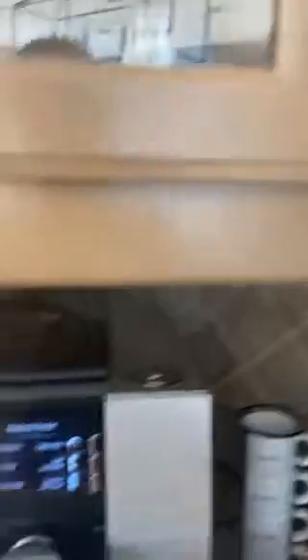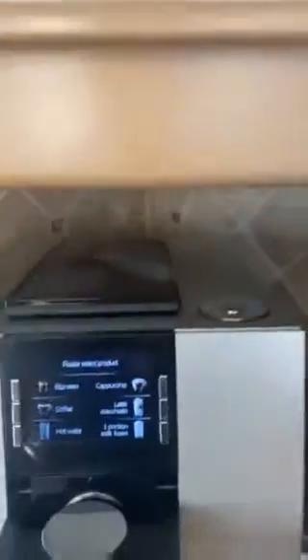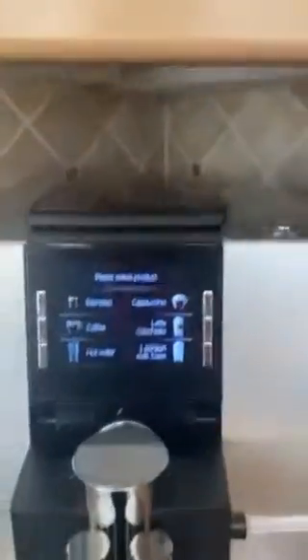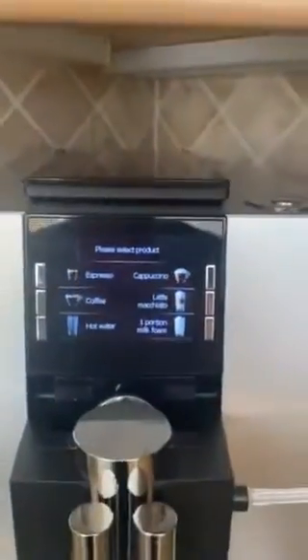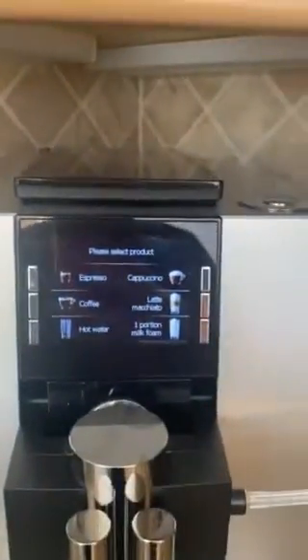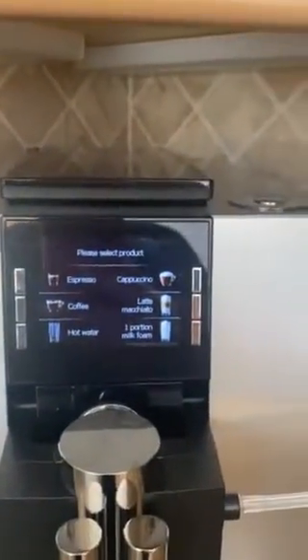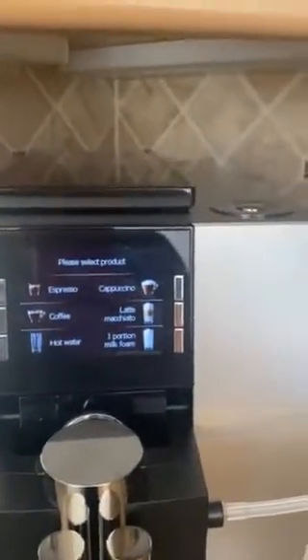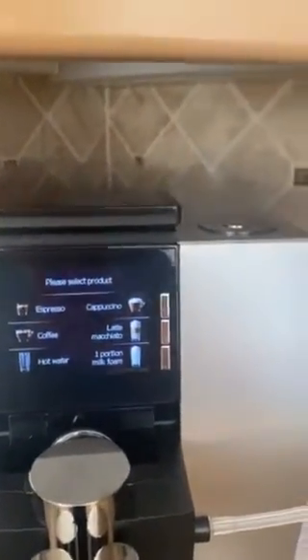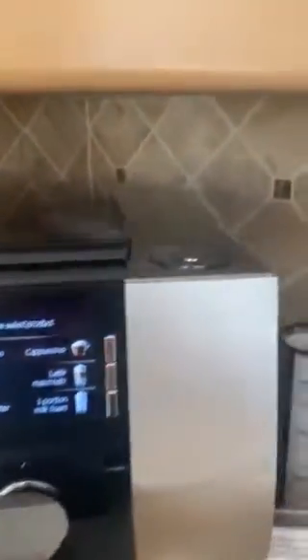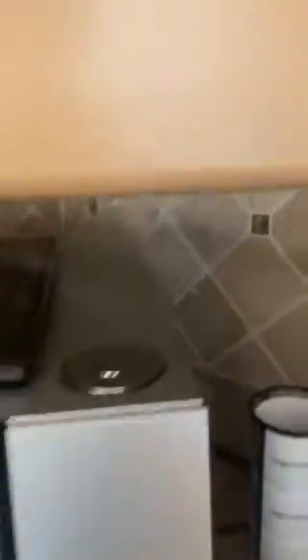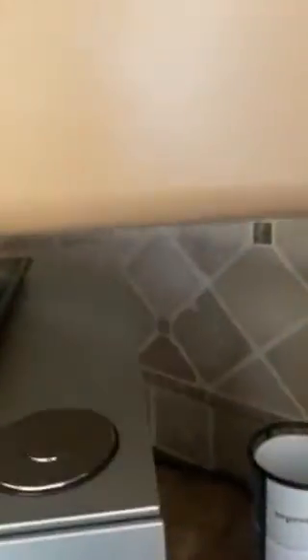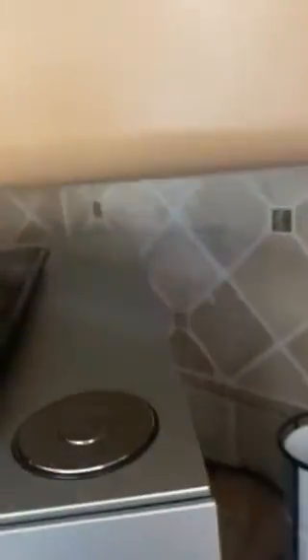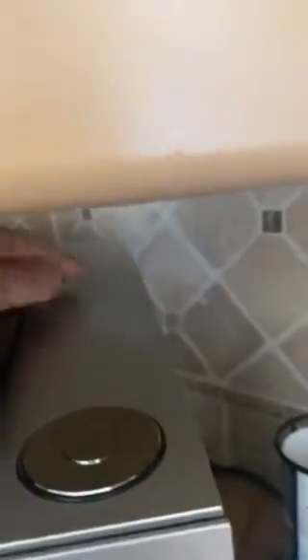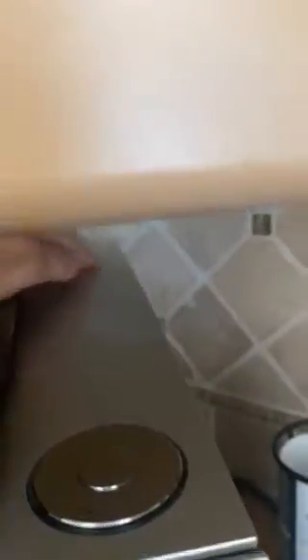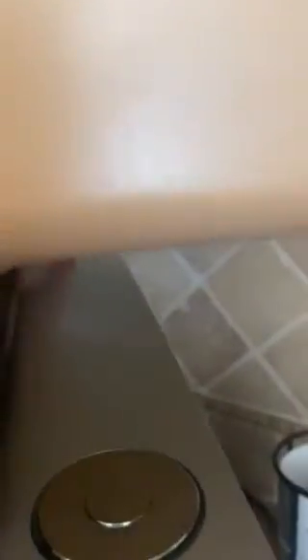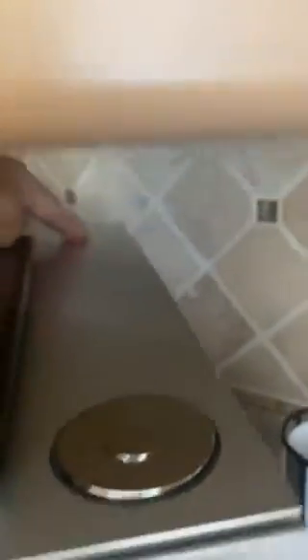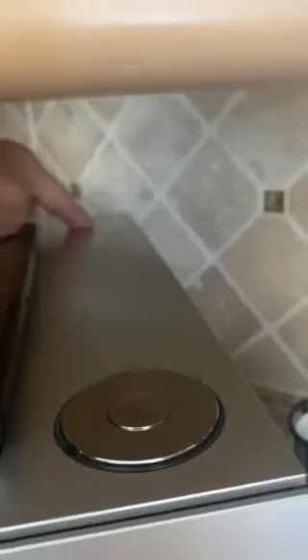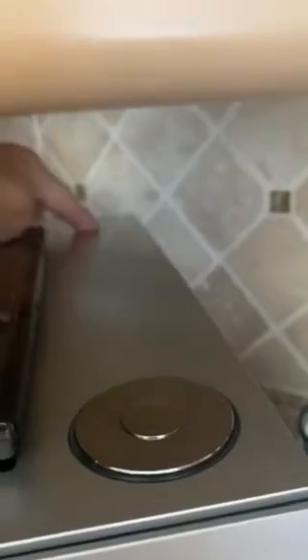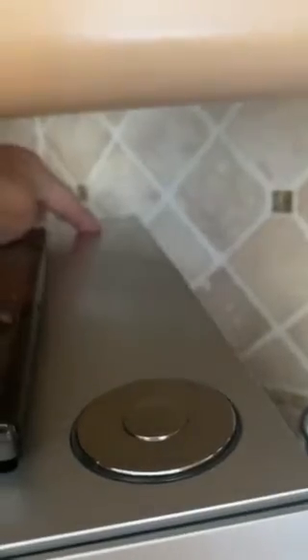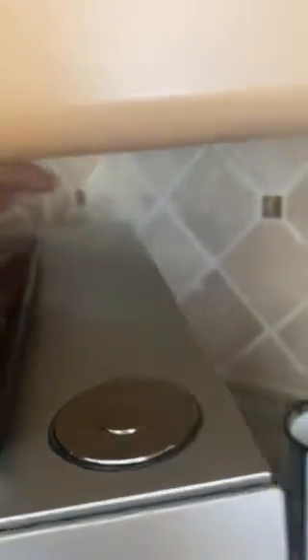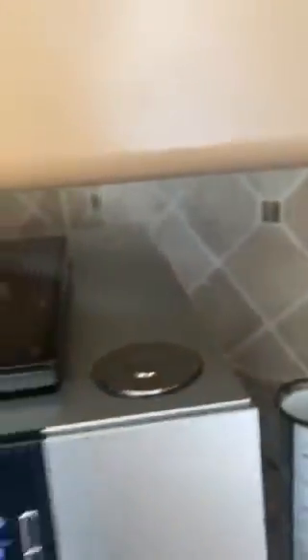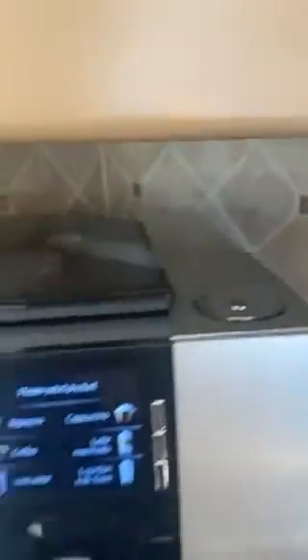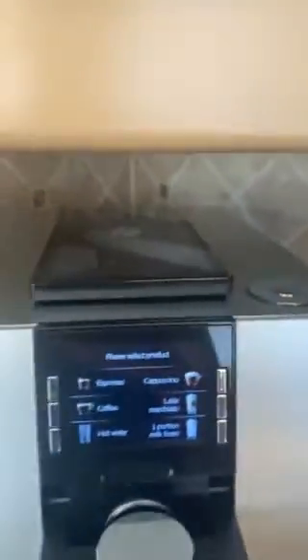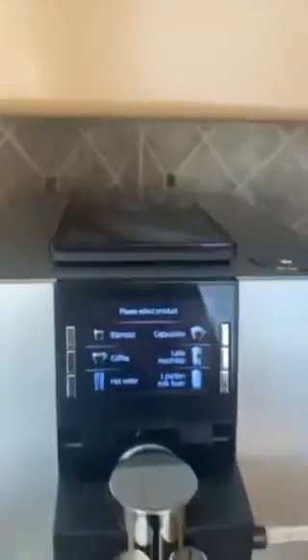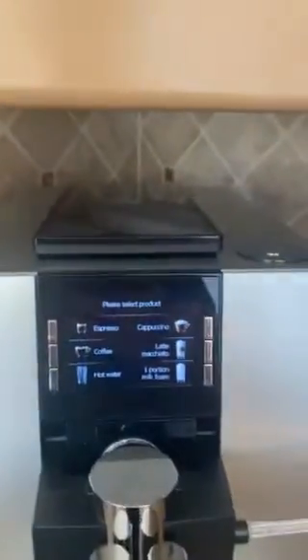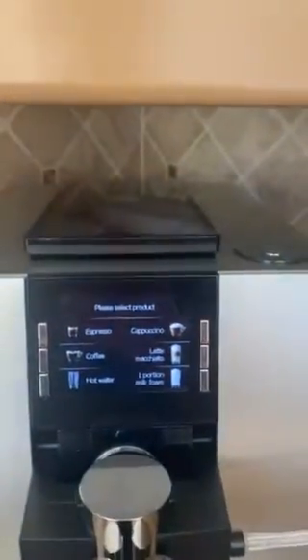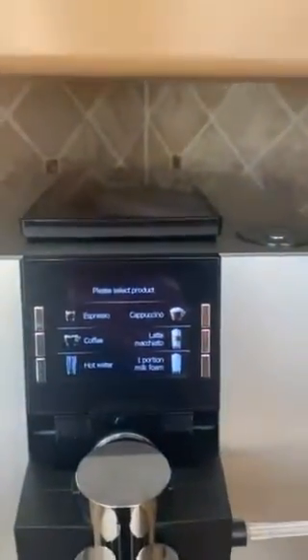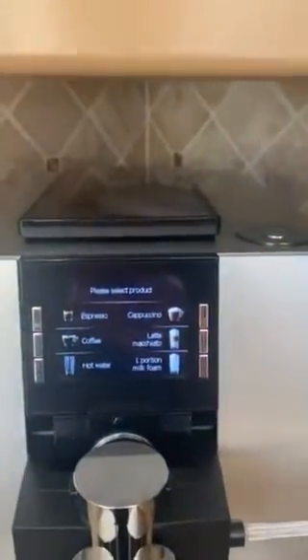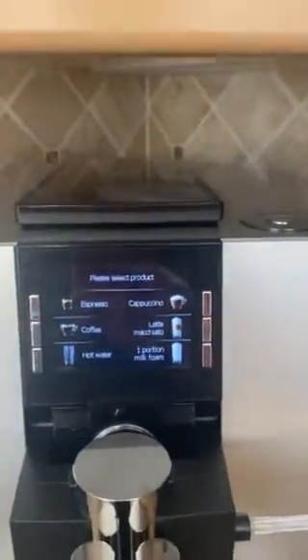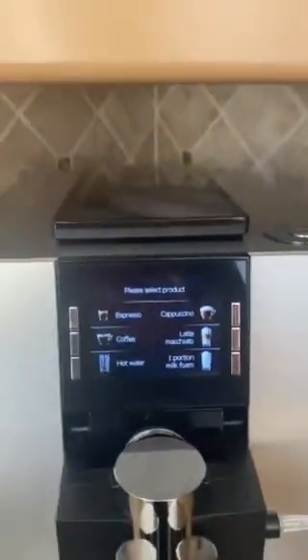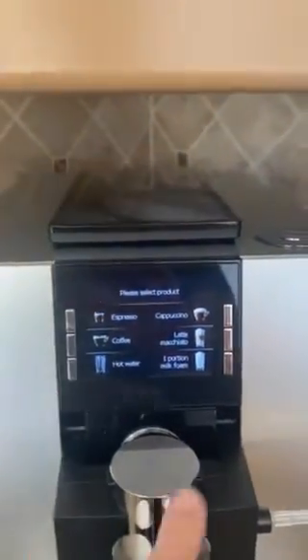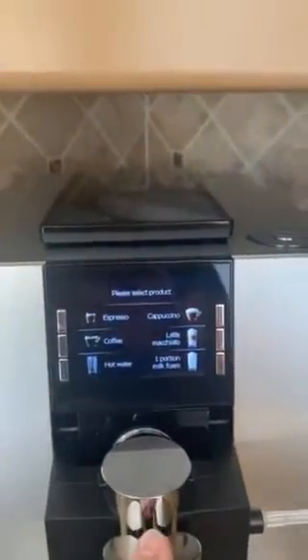This is what you'll see when the machine is on, but if you're the first one up in the morning, you'll want to reach back here and hit the button to turn it on. The machine will go through a warm-up cycle, spit out some water, and then this is what you'll see.